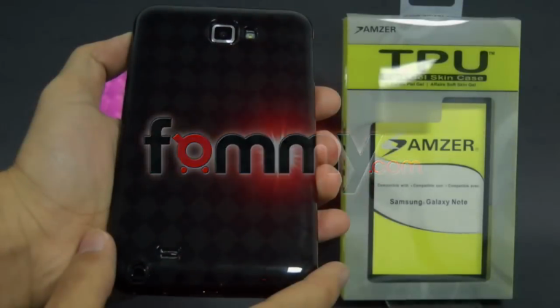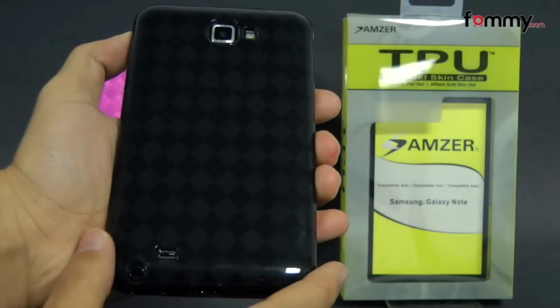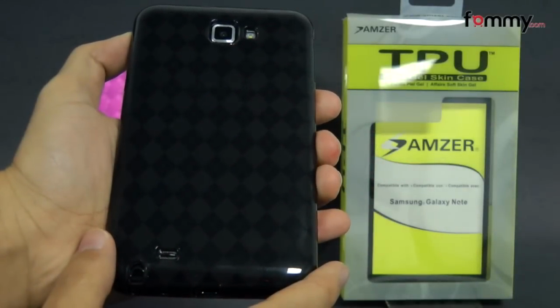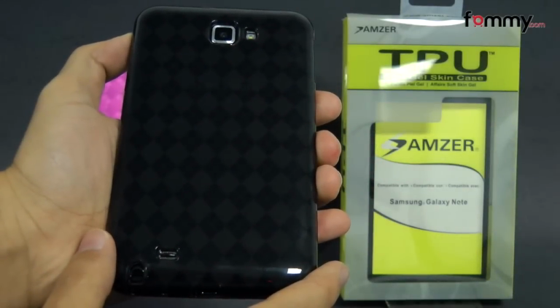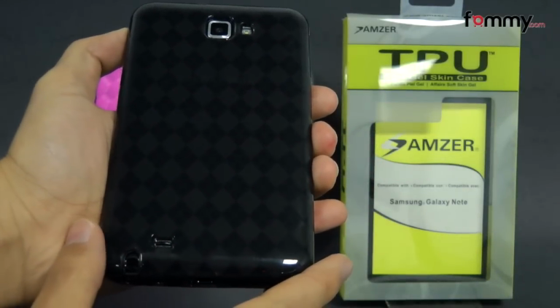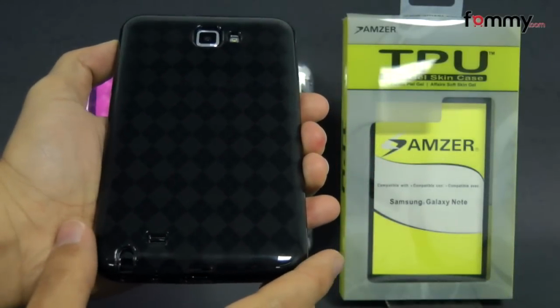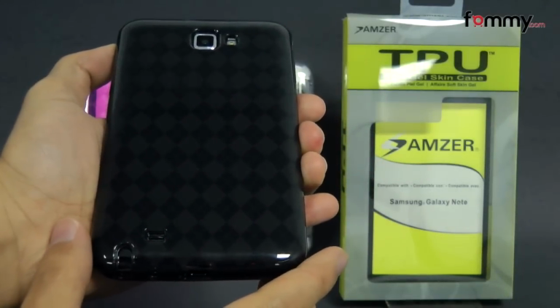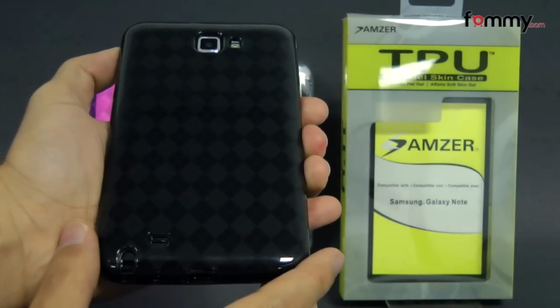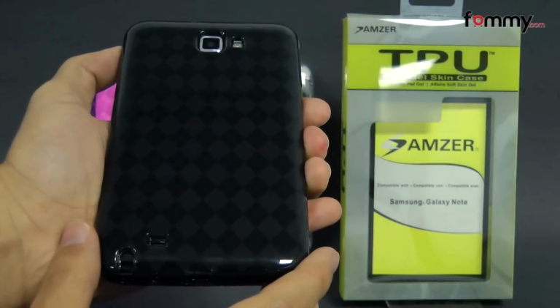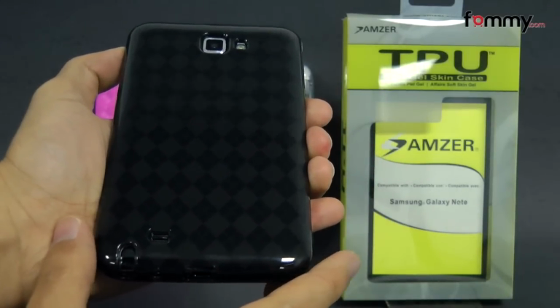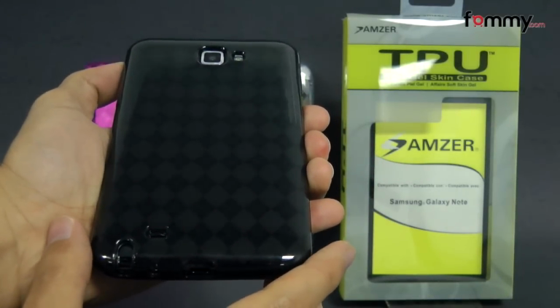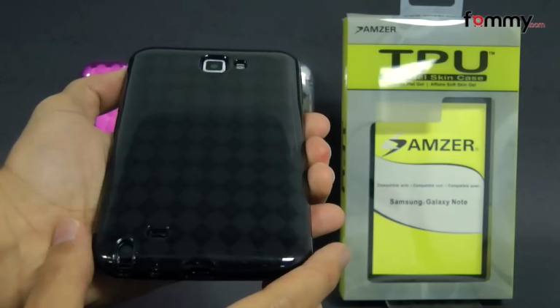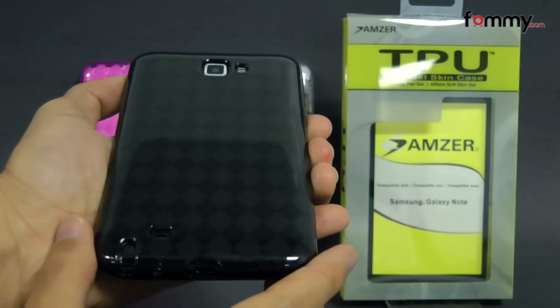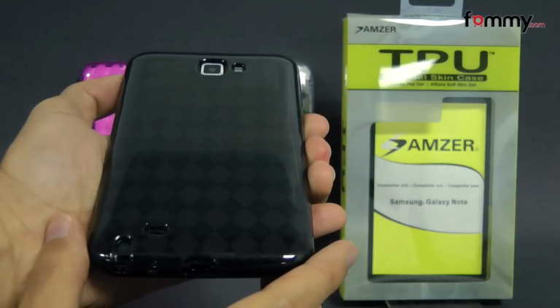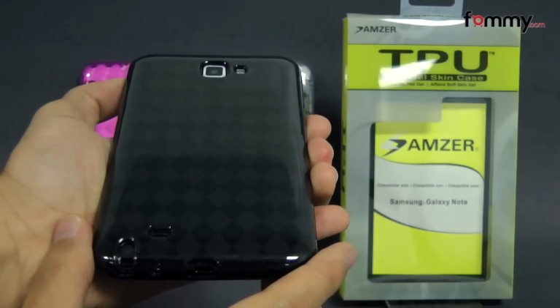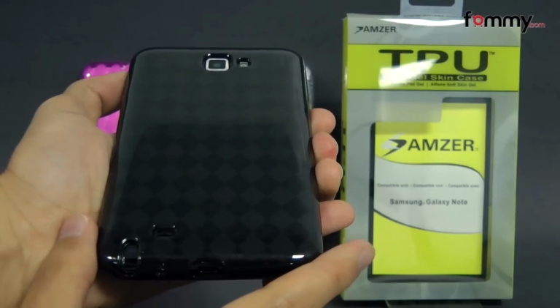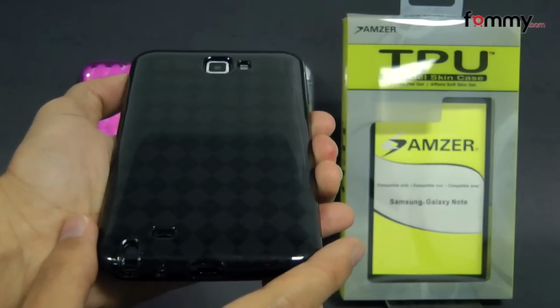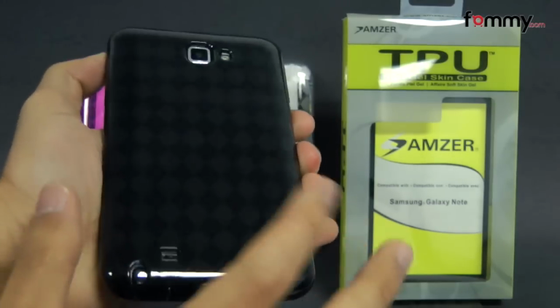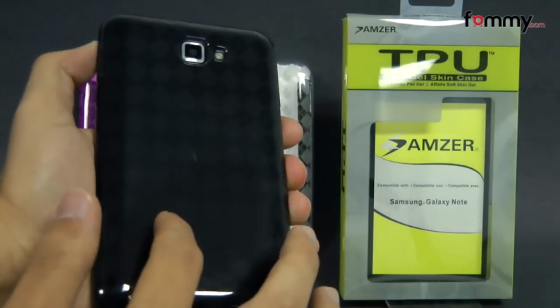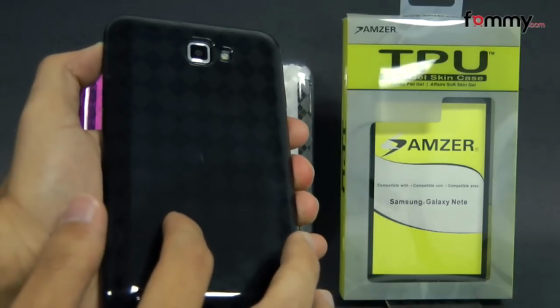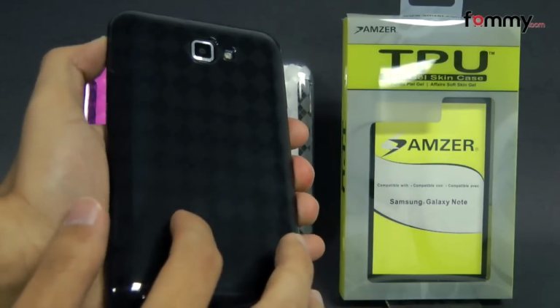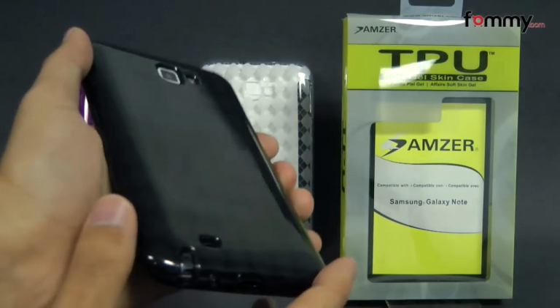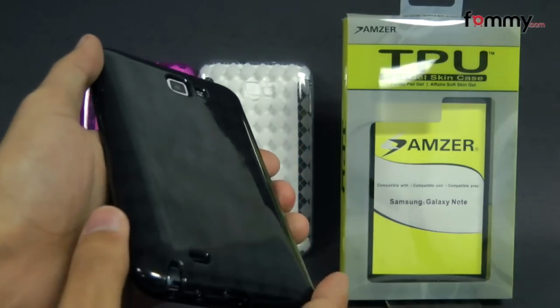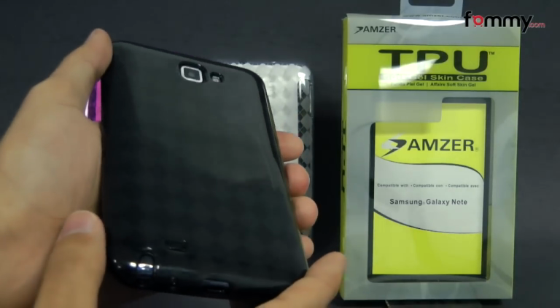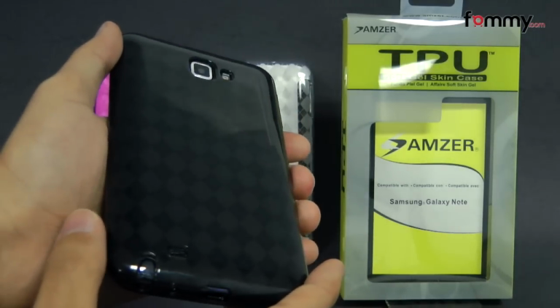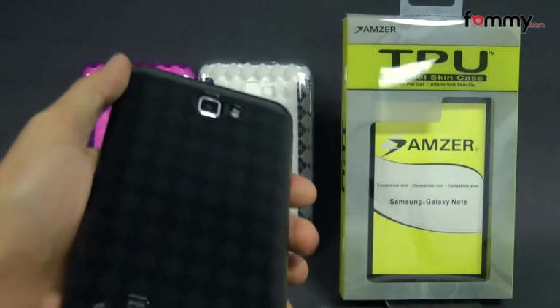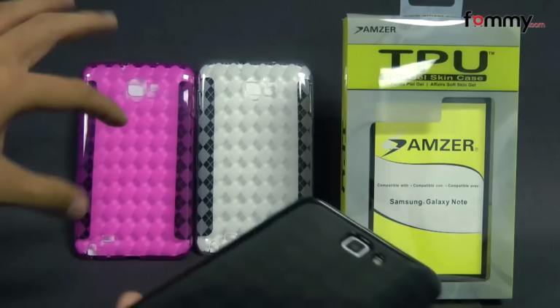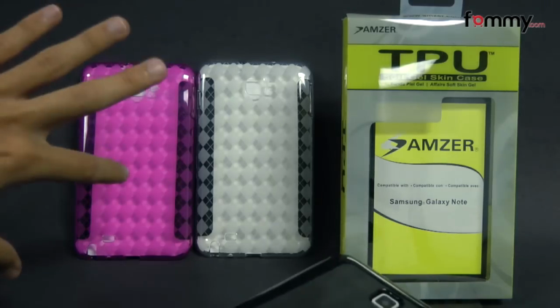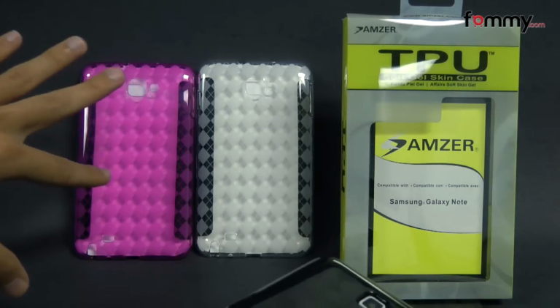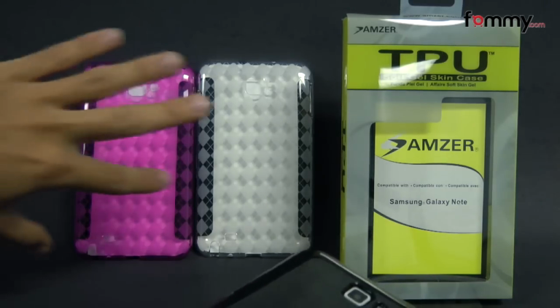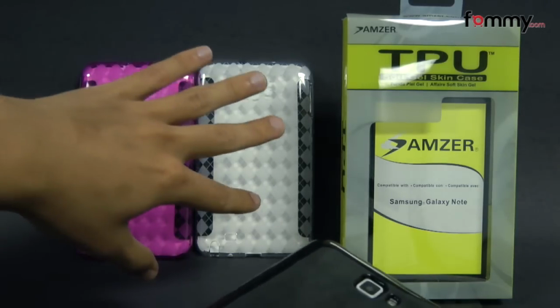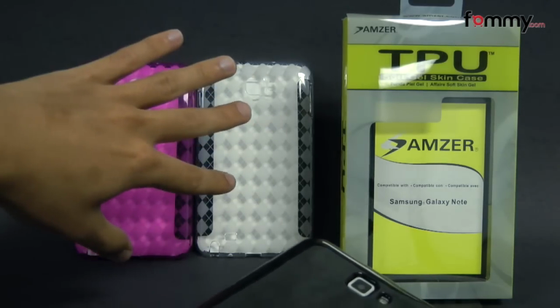Hey guys, Nick with FAMI here and today we're taking a look at the Amzer Lux Argyle TPU case for the Samsung Galaxy Note. This is the smoke gray version and it's available in three different colors — back here we have hot pink and crystal clear.